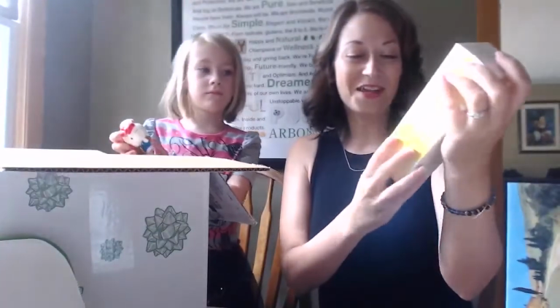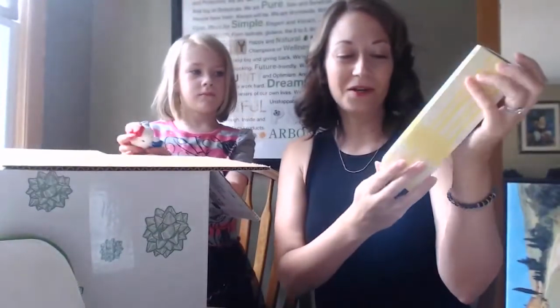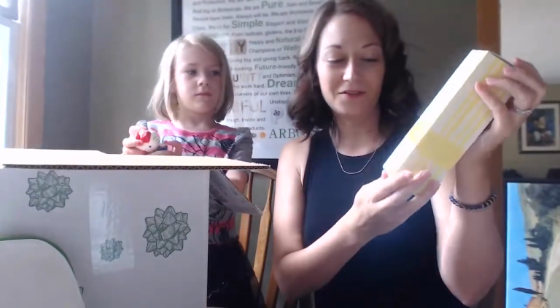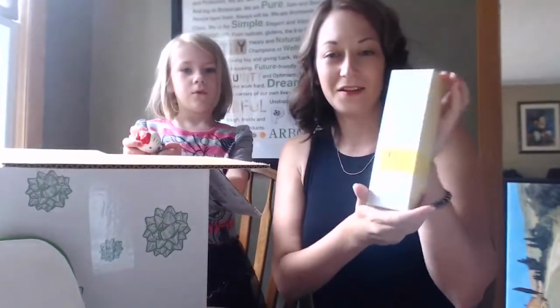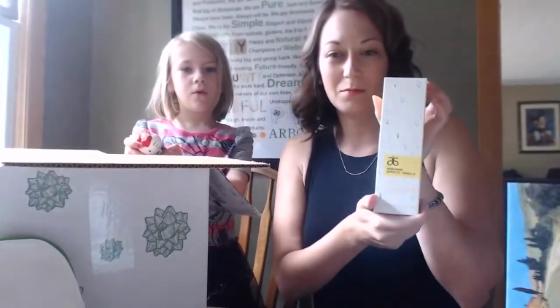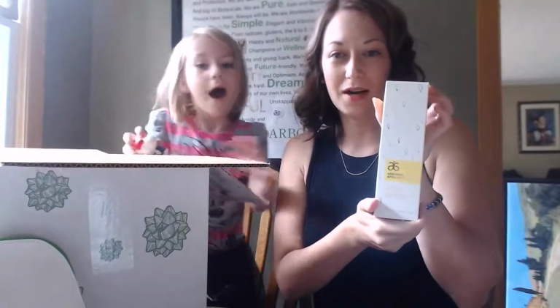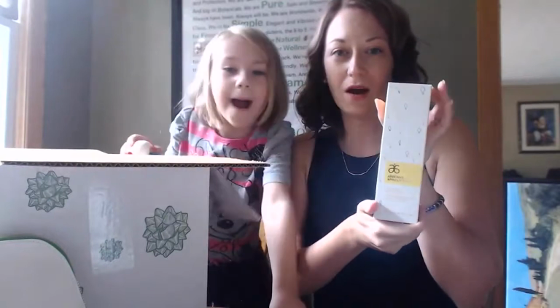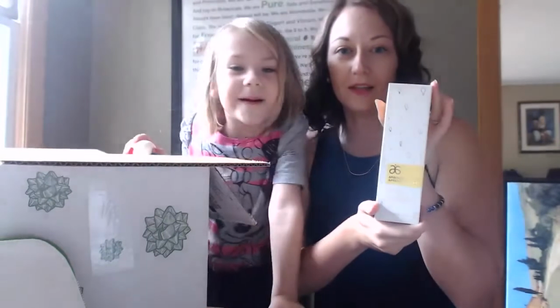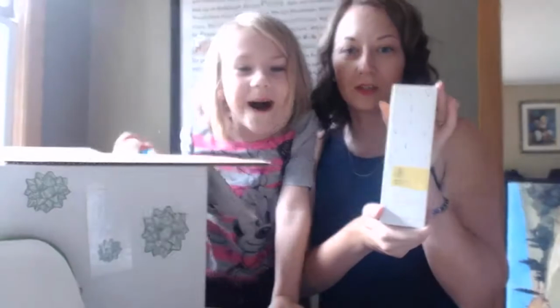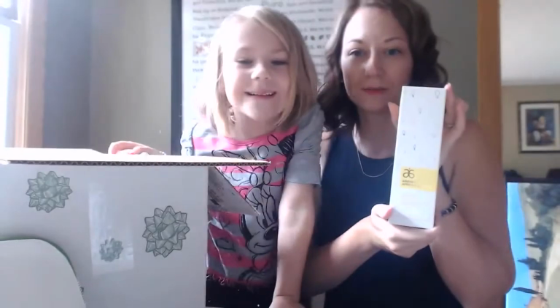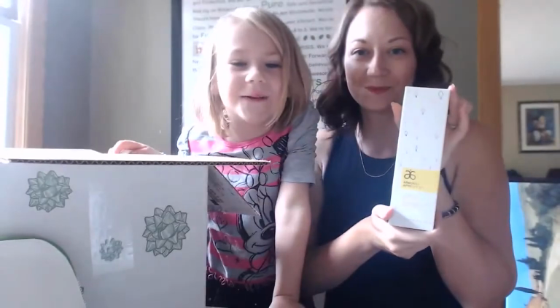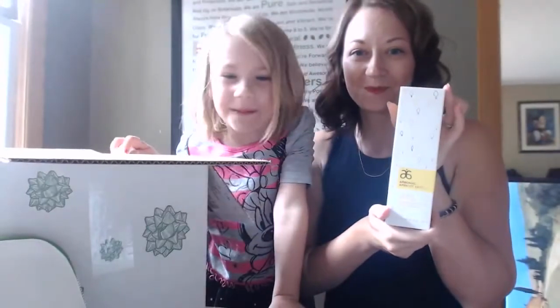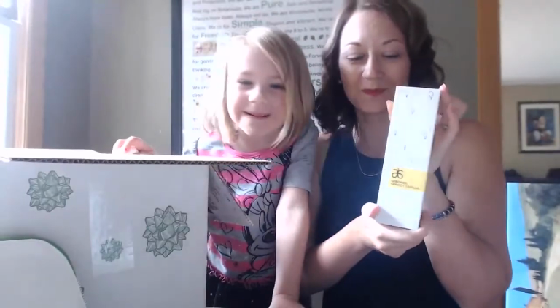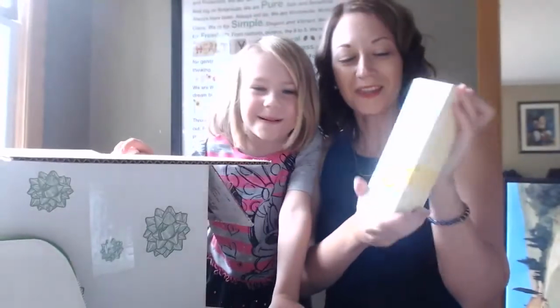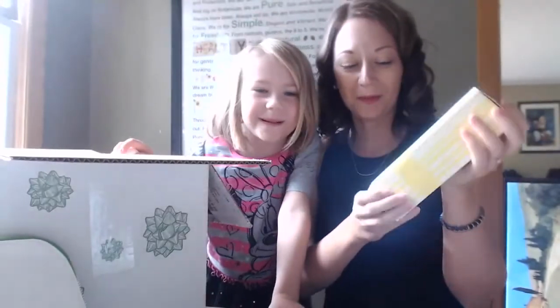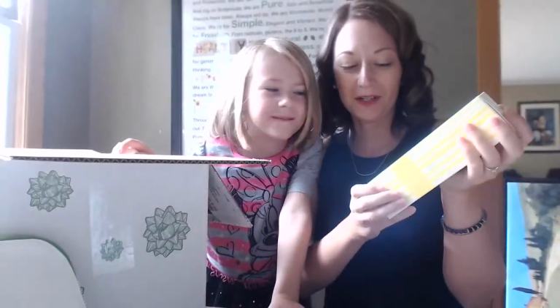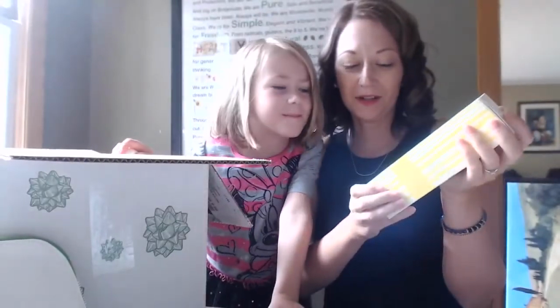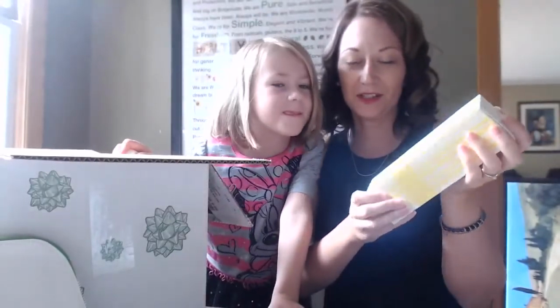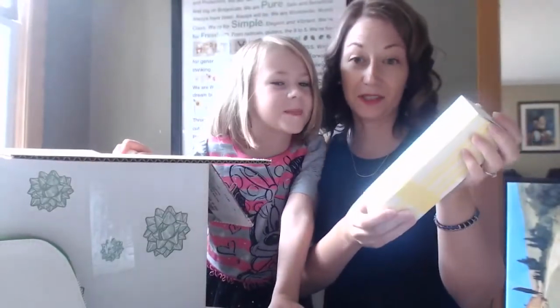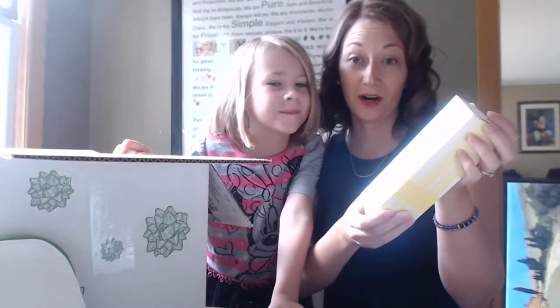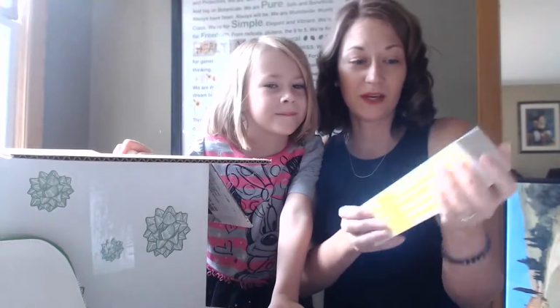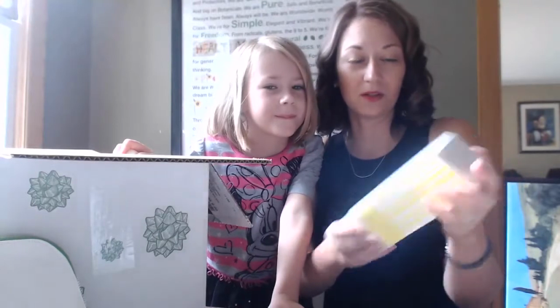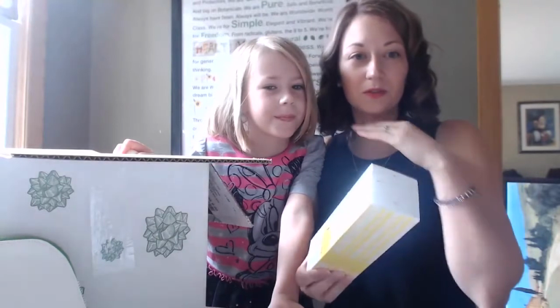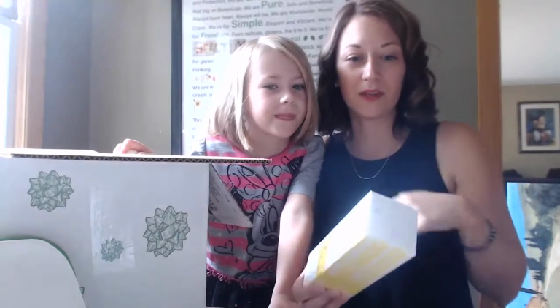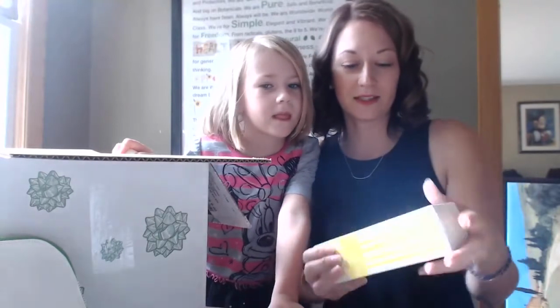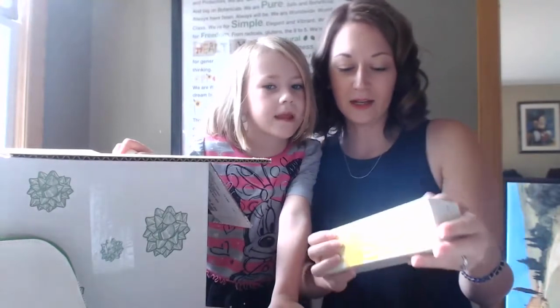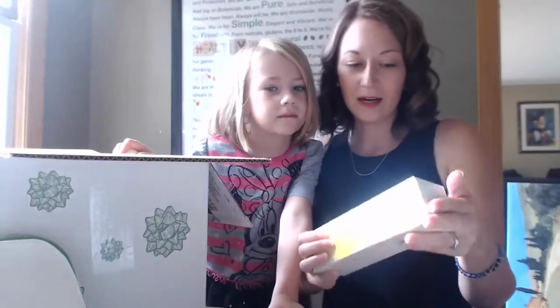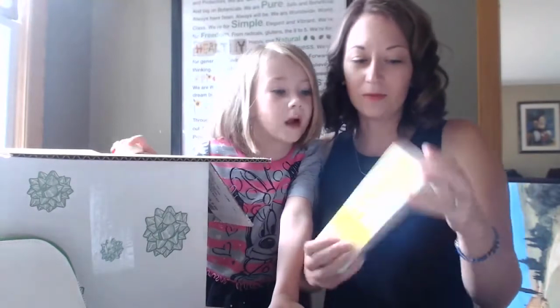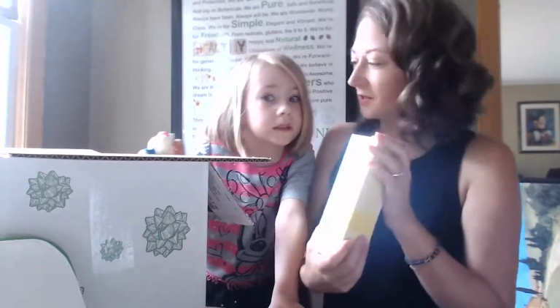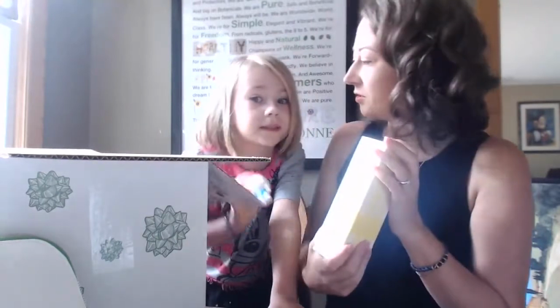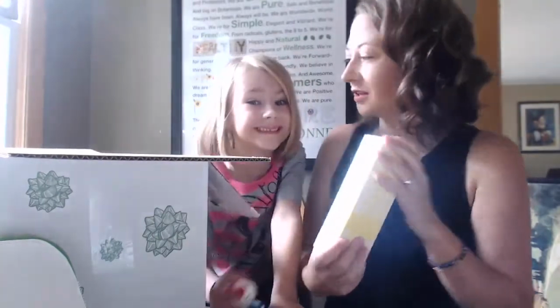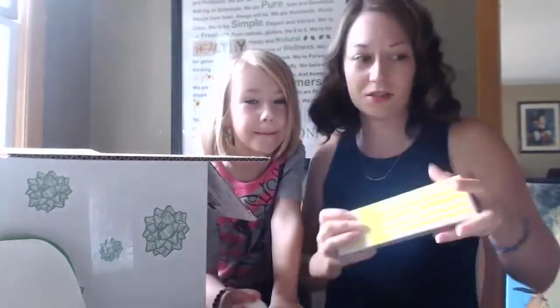The apricot vanilla body polish — I love apricot. The body polish is awesome; it's a scrub that you use from the neck down. This was a huge seller last year.